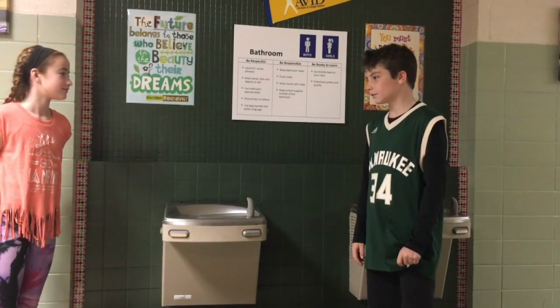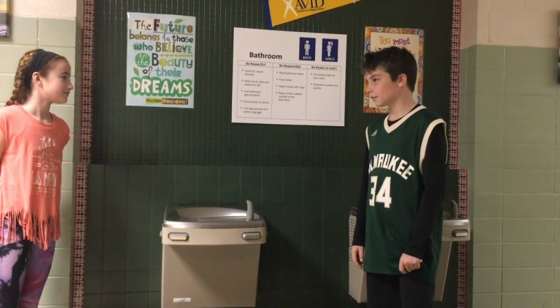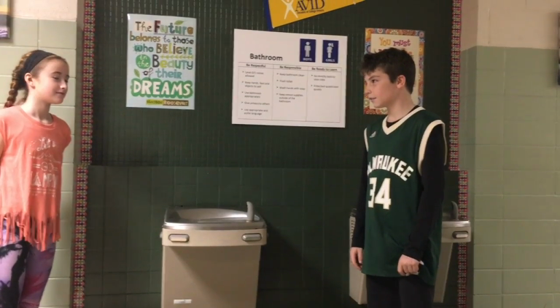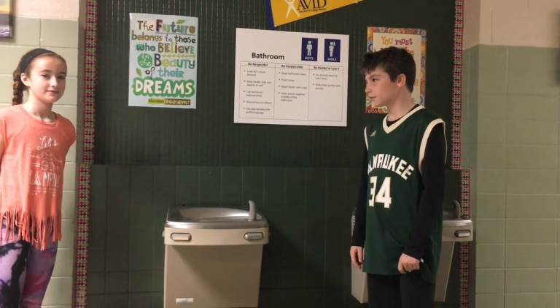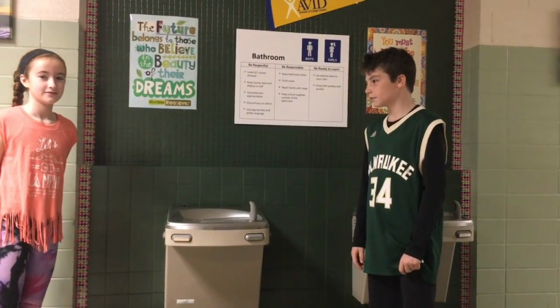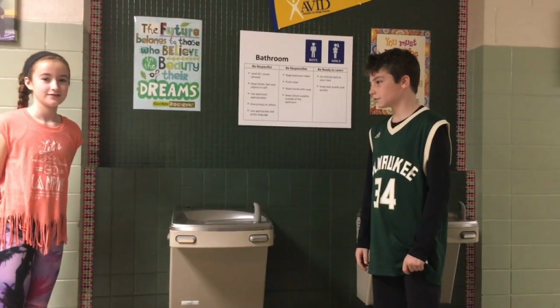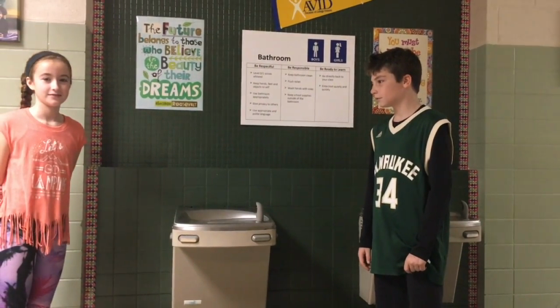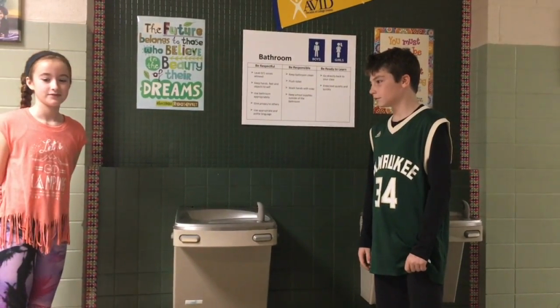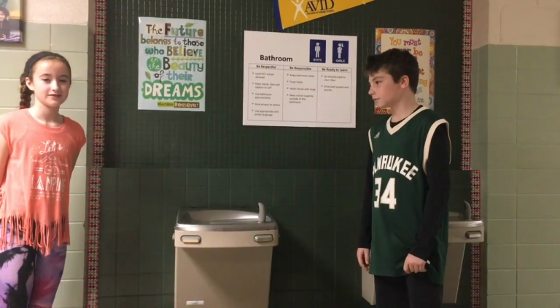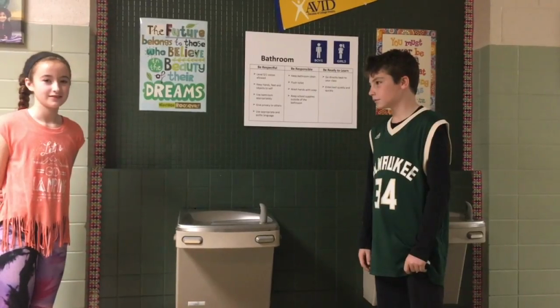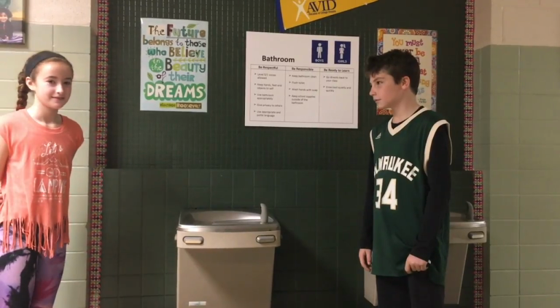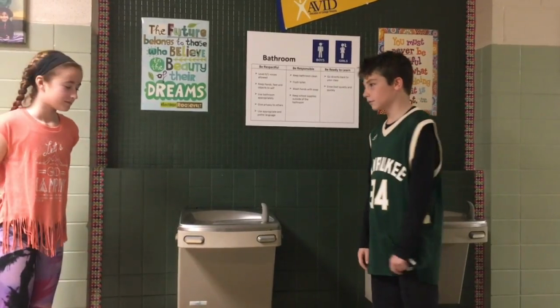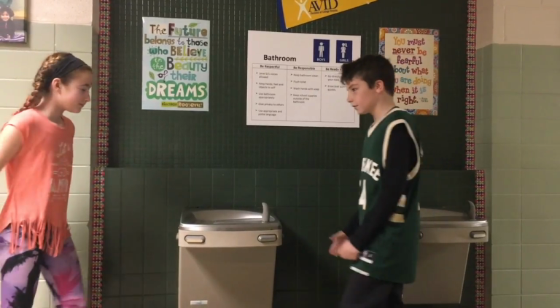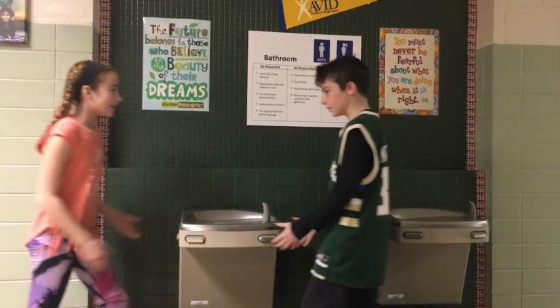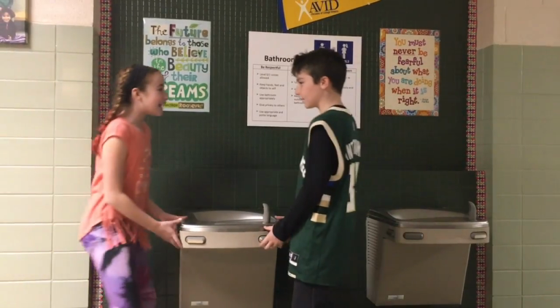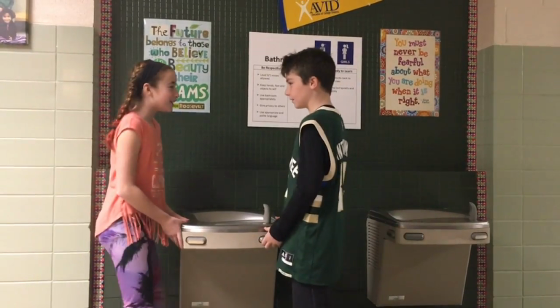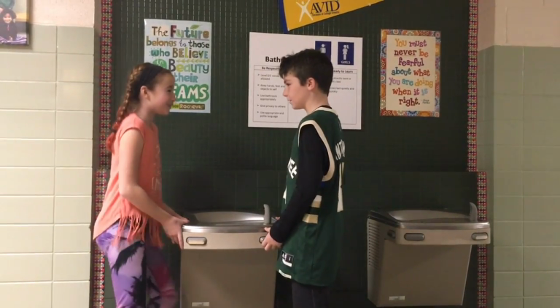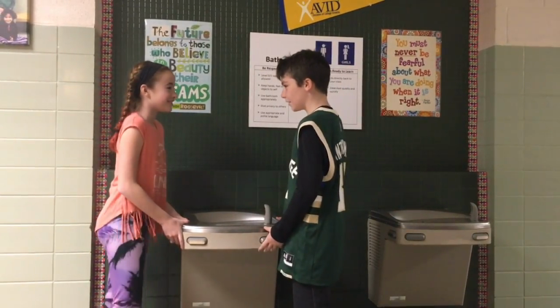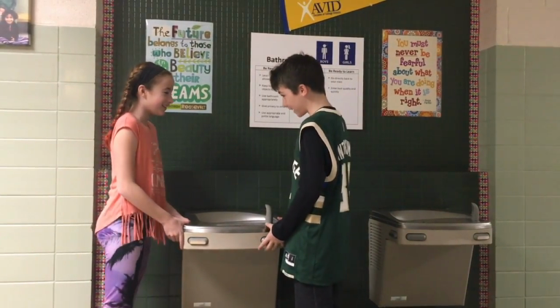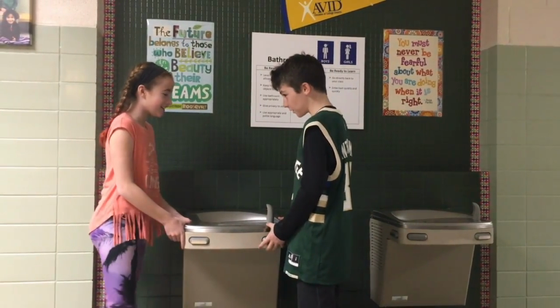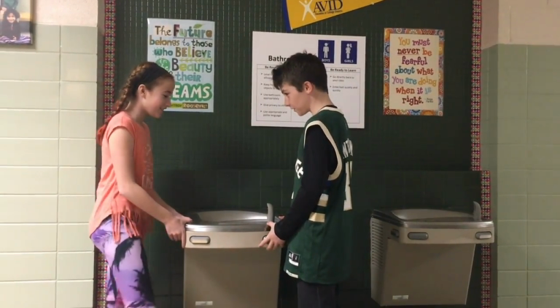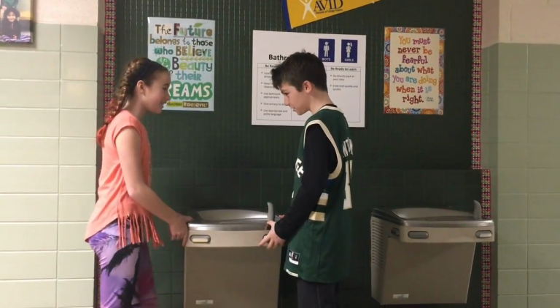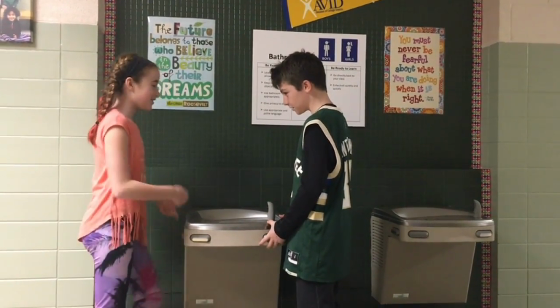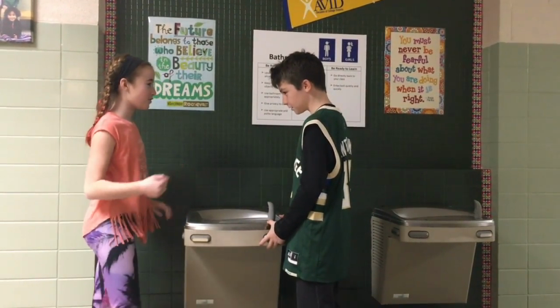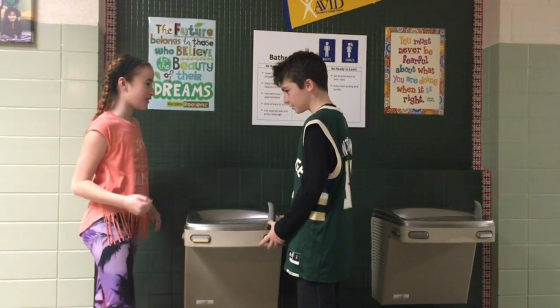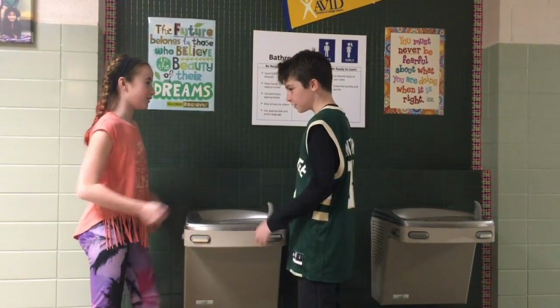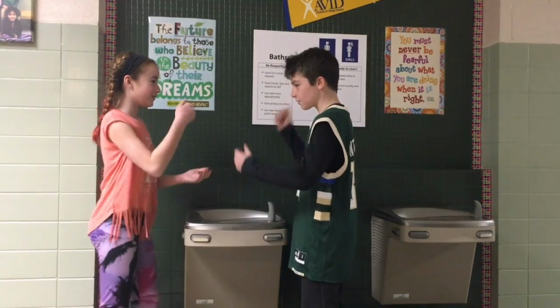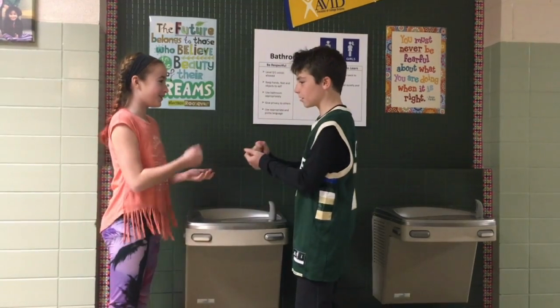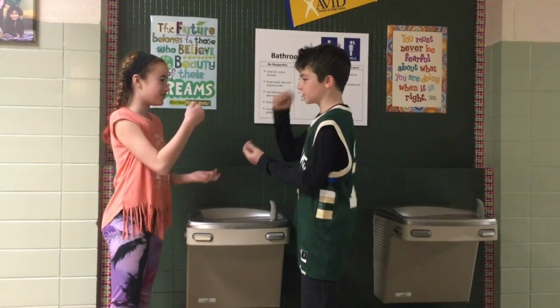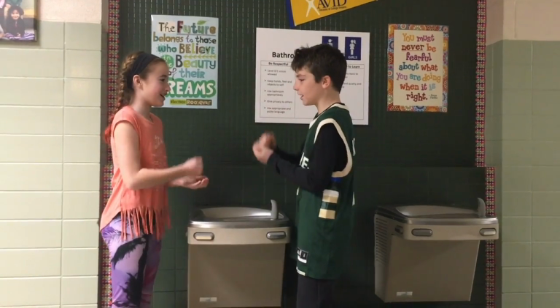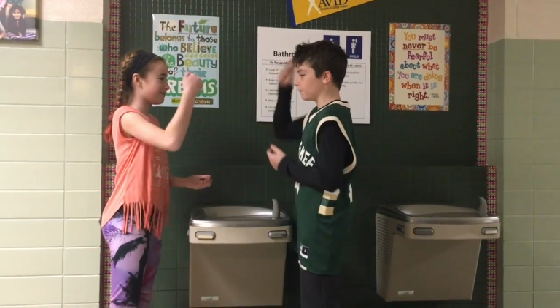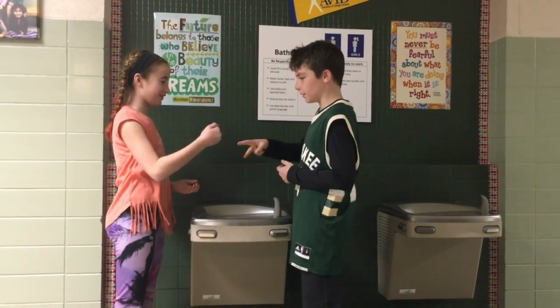You can use Rochambeau in the hallway. [Students]: I got here first. No, I got here first. Let's do Rochambeau. Ro-cham-beau.